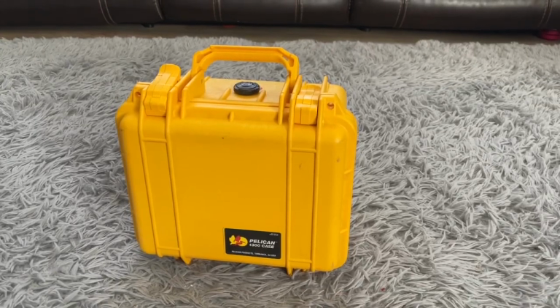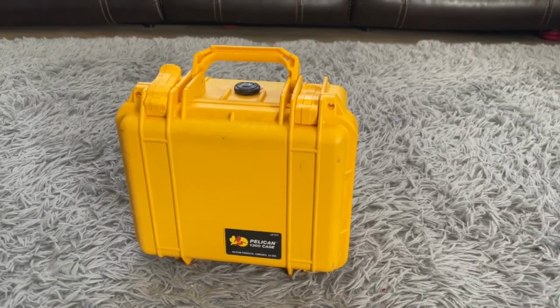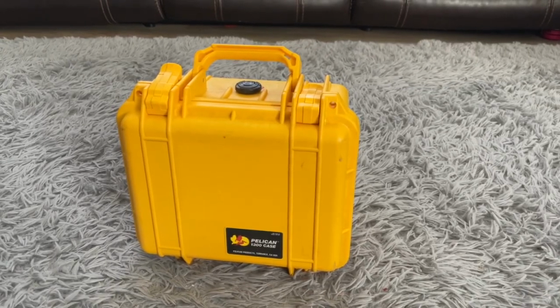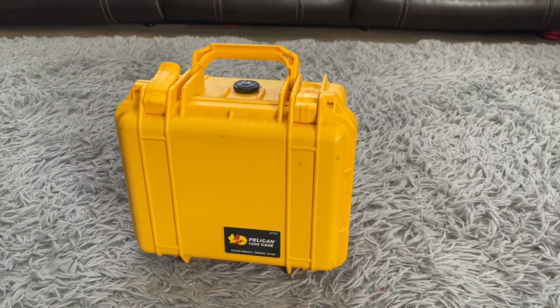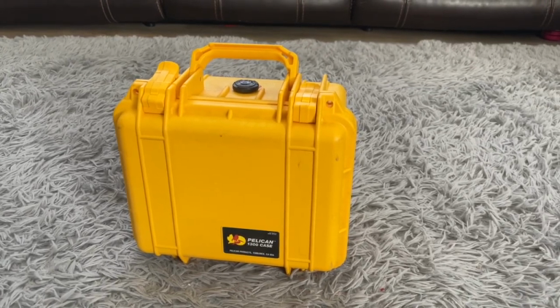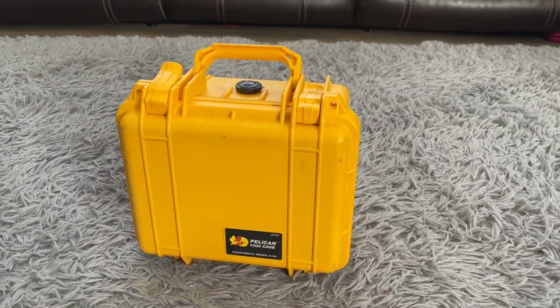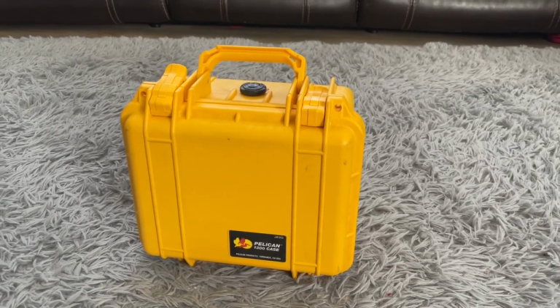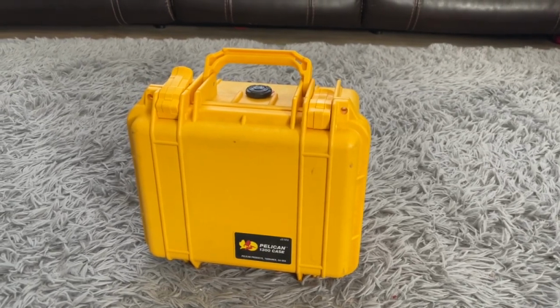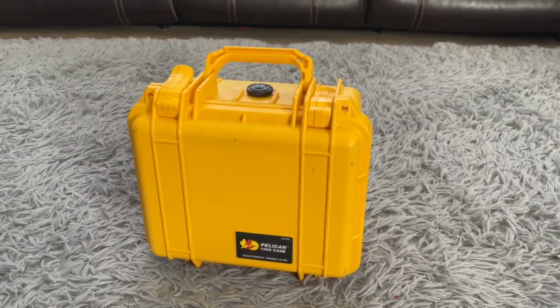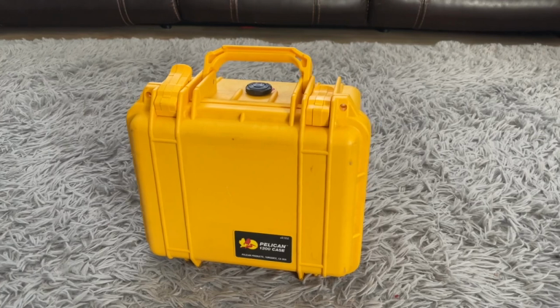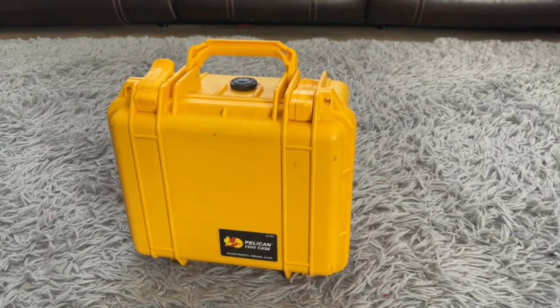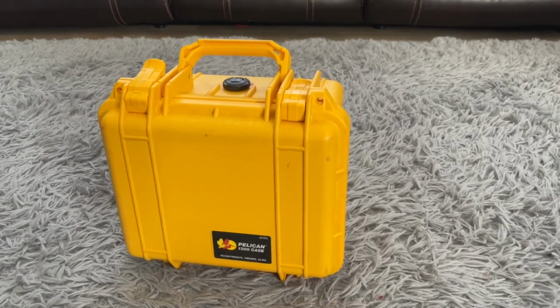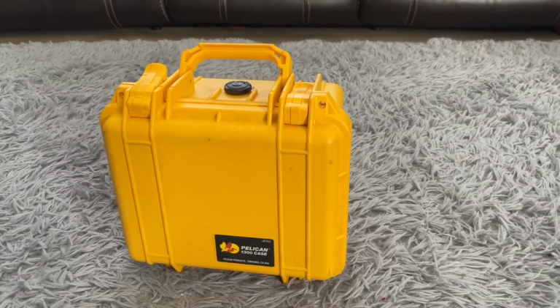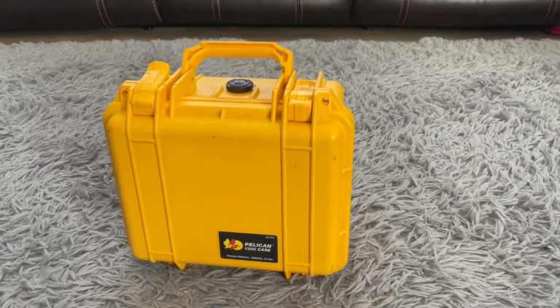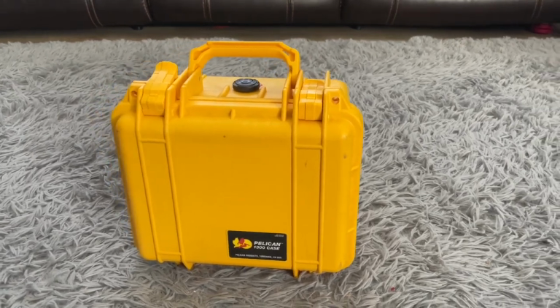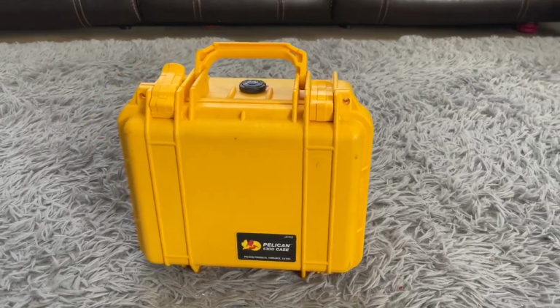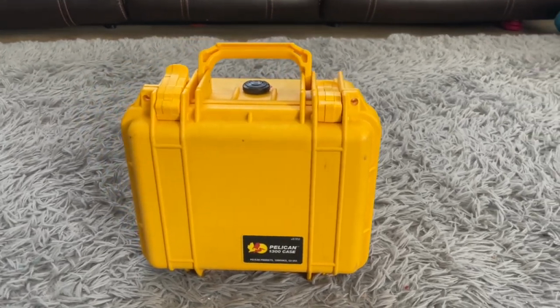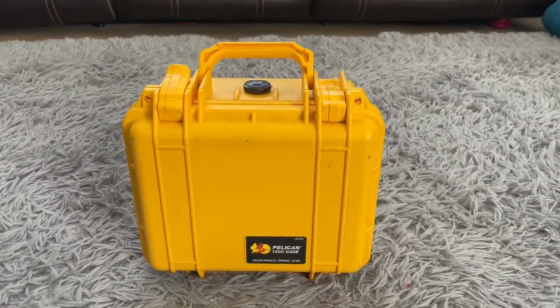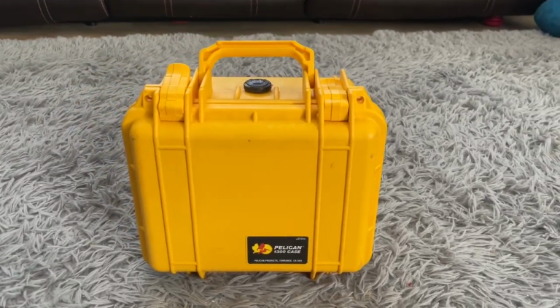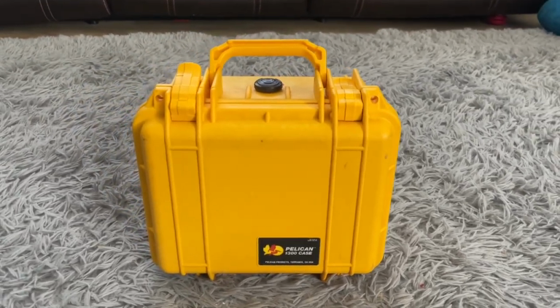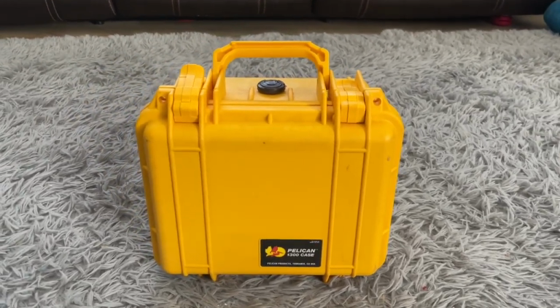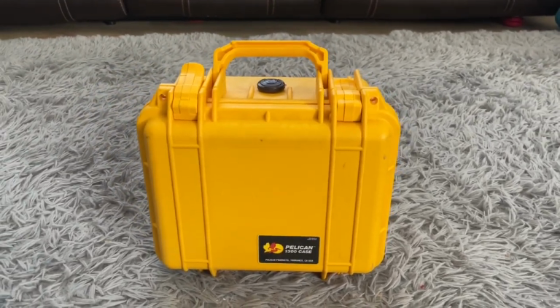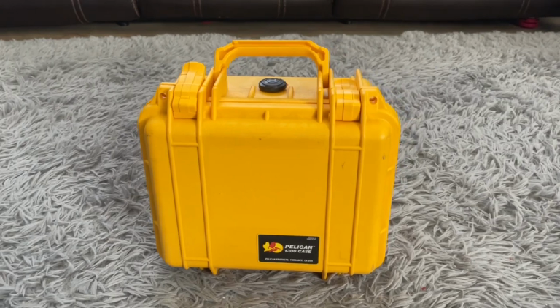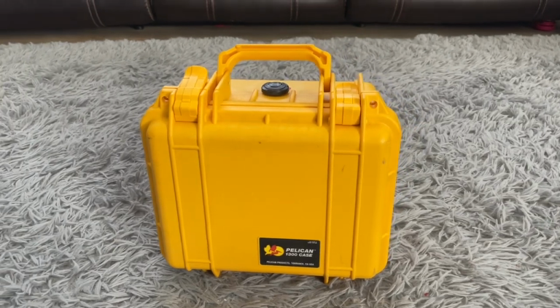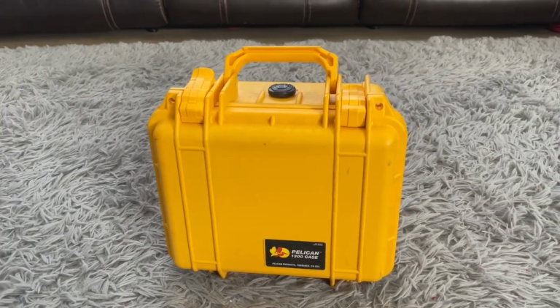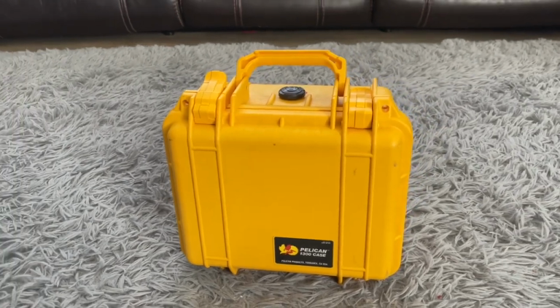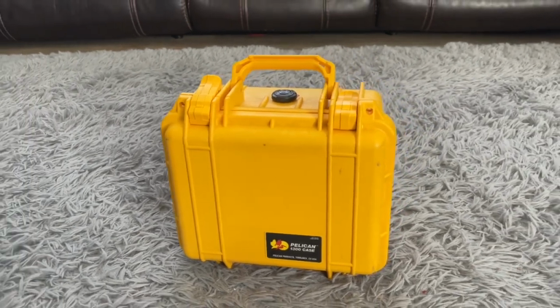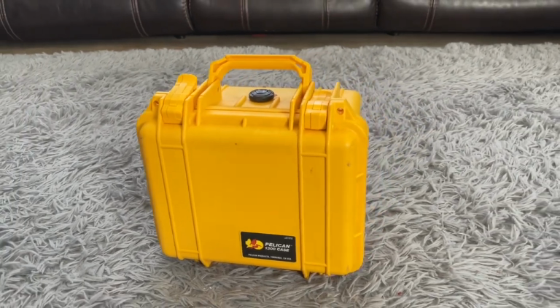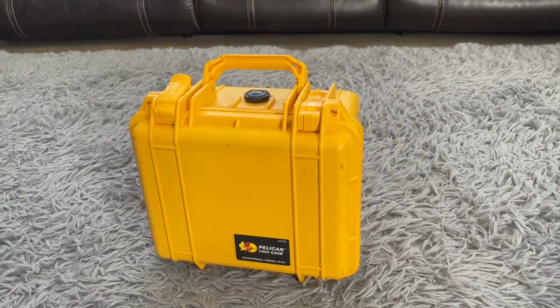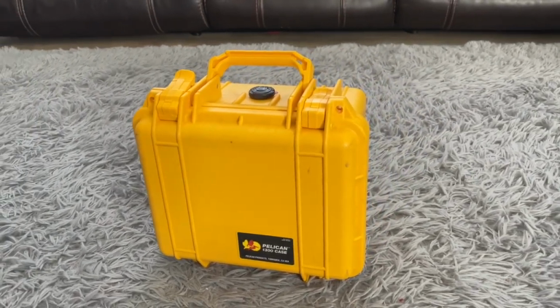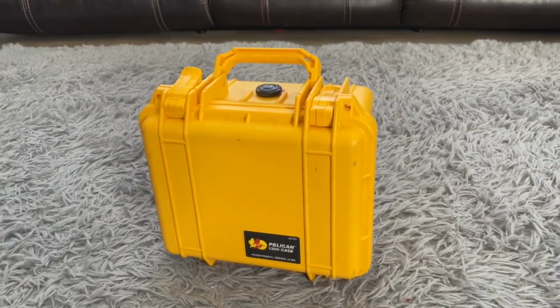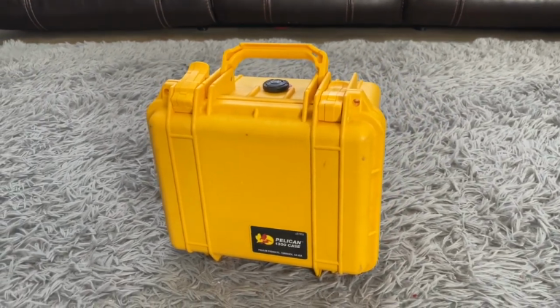All right, everyone. I recently got a WeBoost Drive Reach, which is a cell signal booster that boosts LTE and 5G signal whenever the signal is weak.